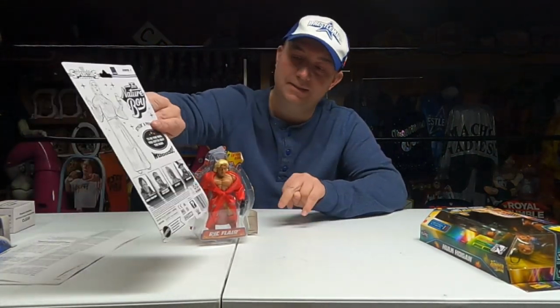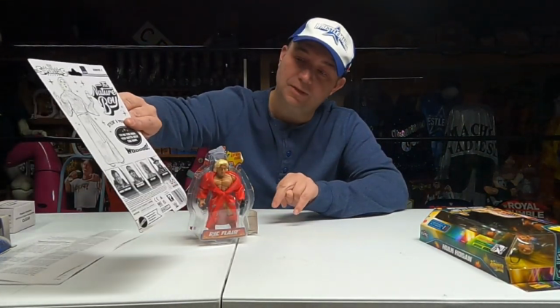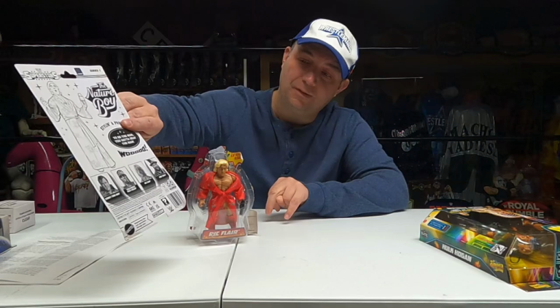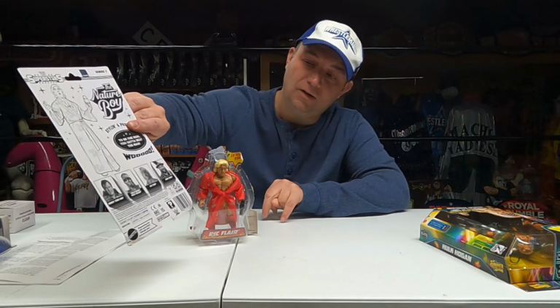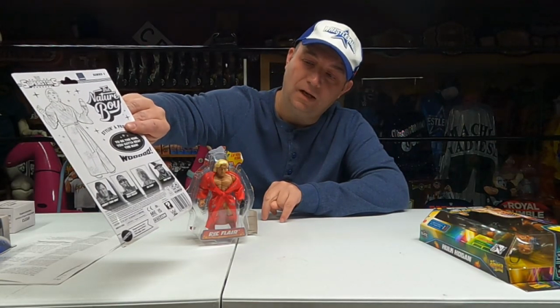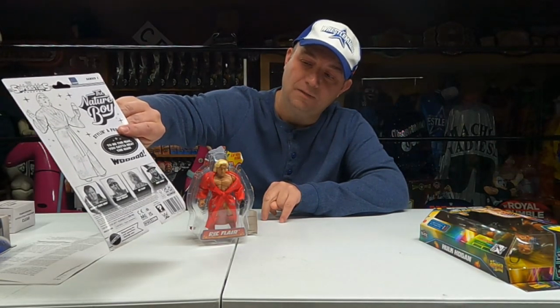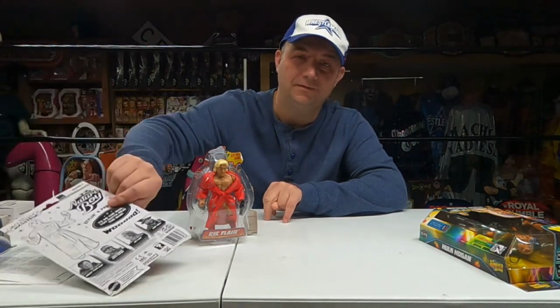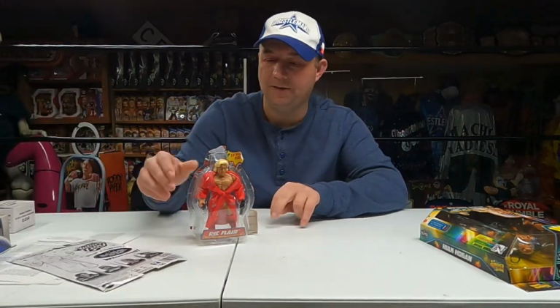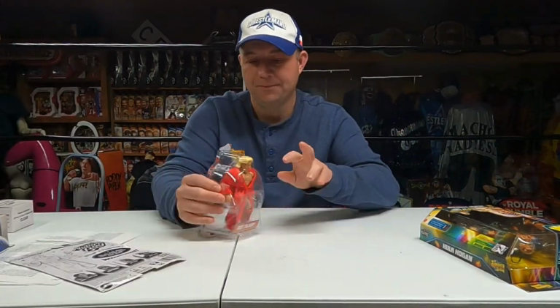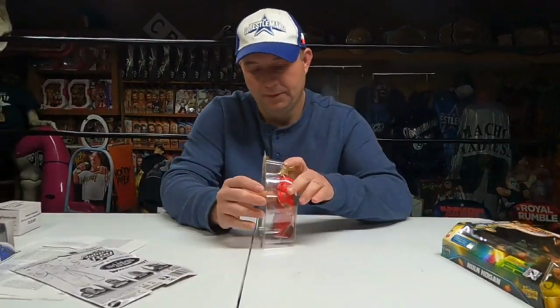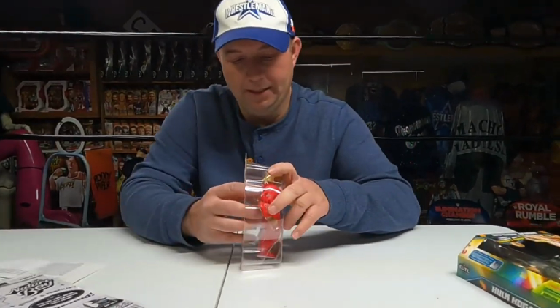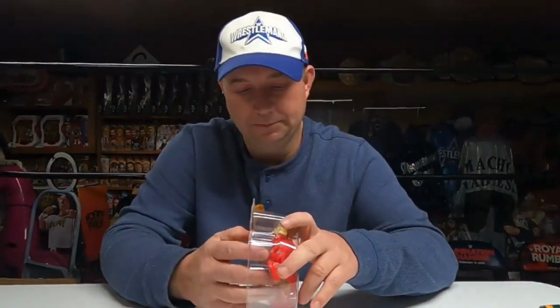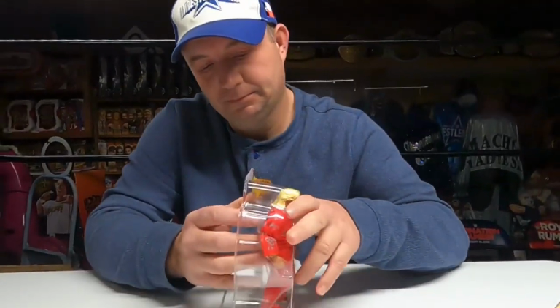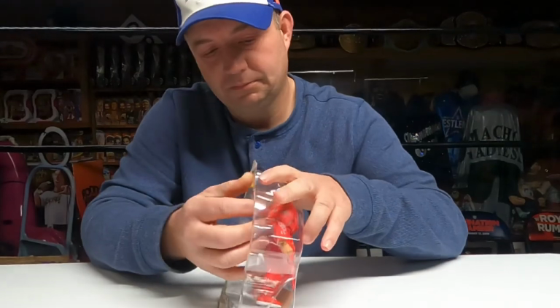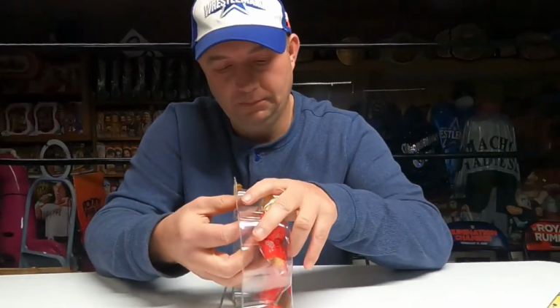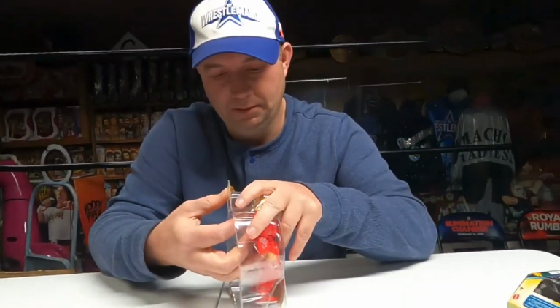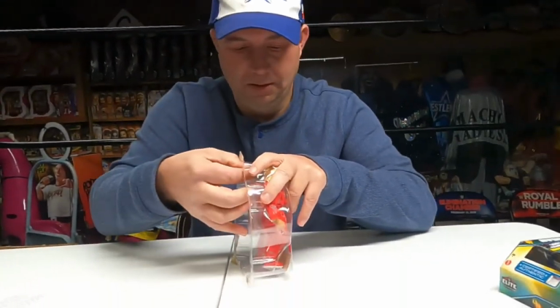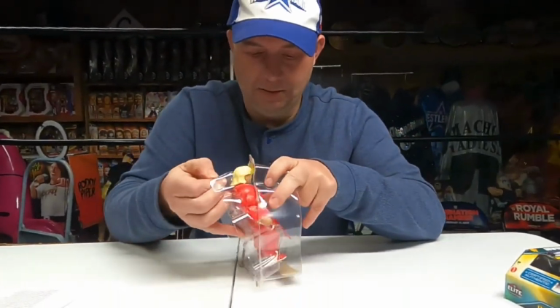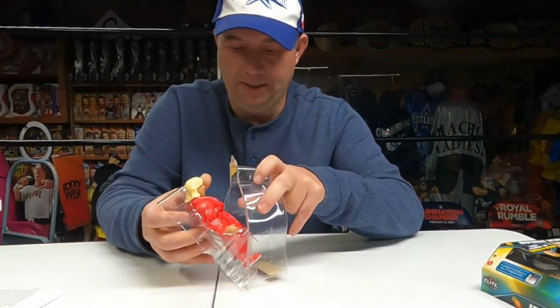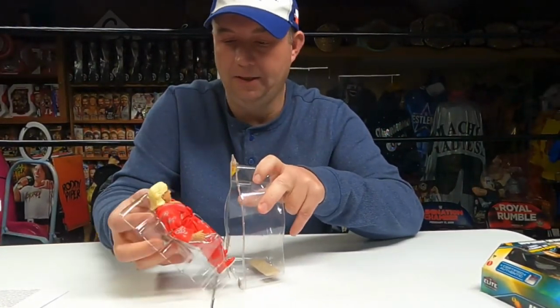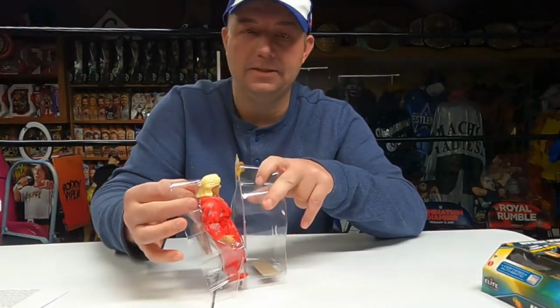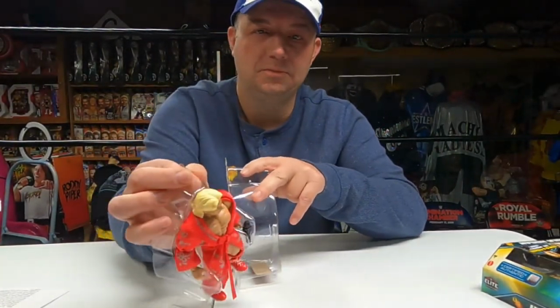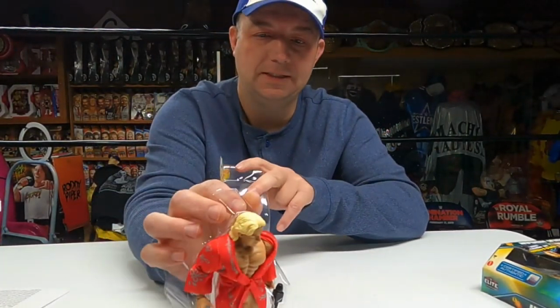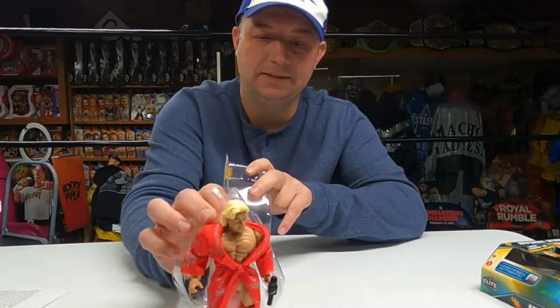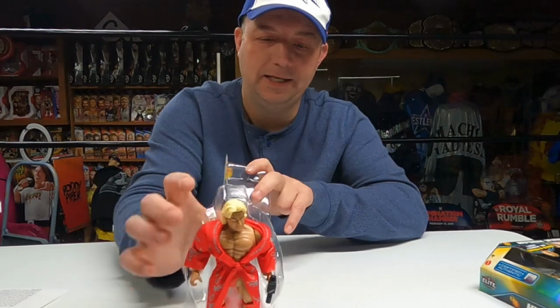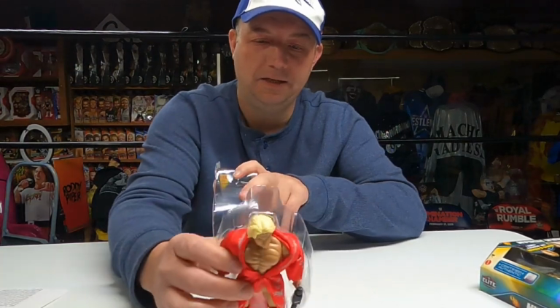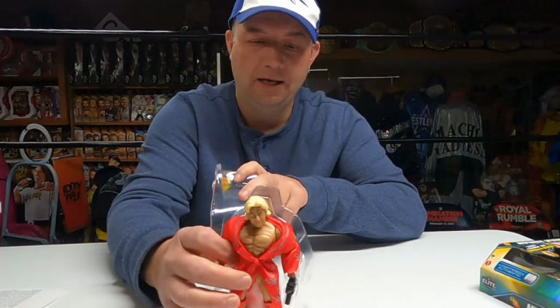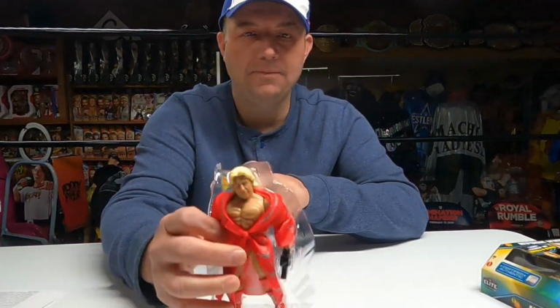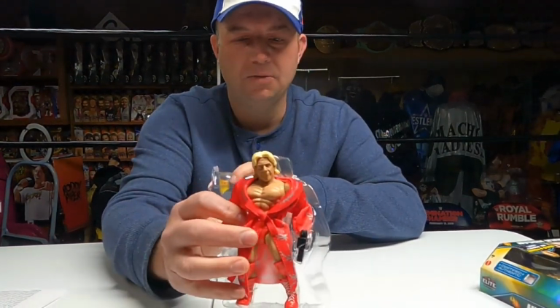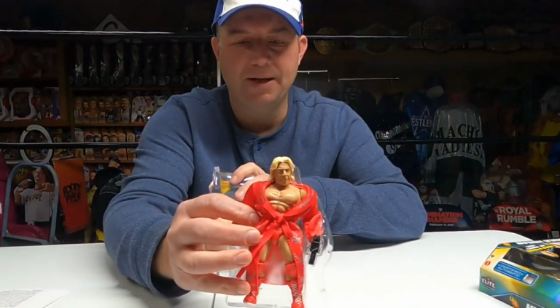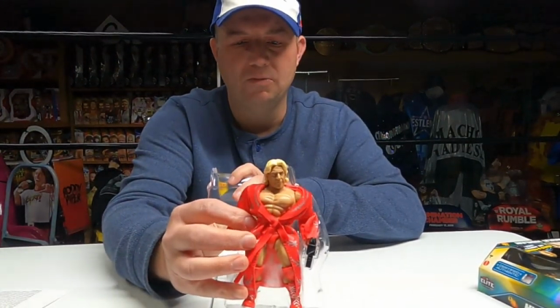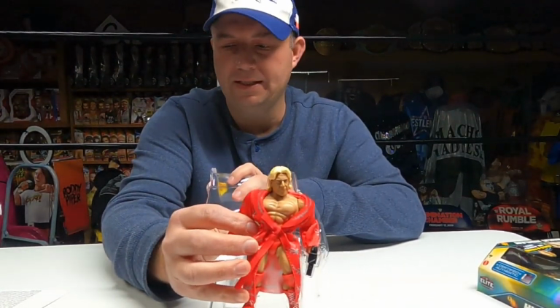There's the black and white on the back. You can see Series One: Bray Wyatt, Hulk Hogan, Honky Tonk Man, and Ric Flair. Let's see here — there he is. You can see the scan there.